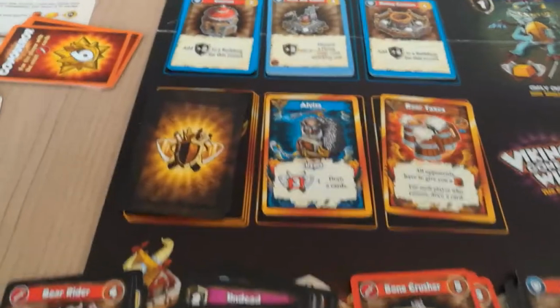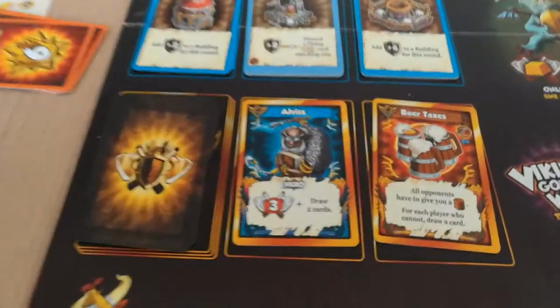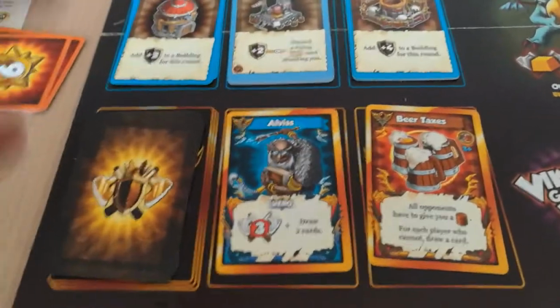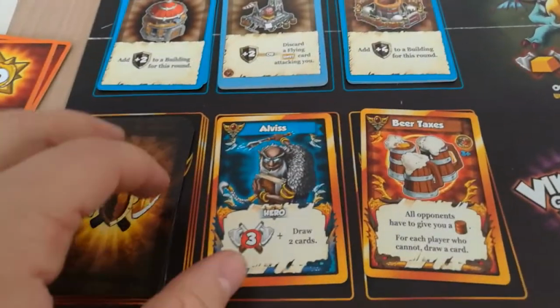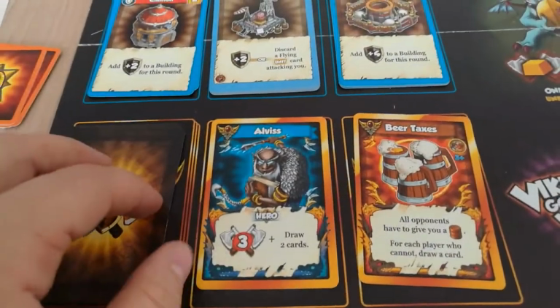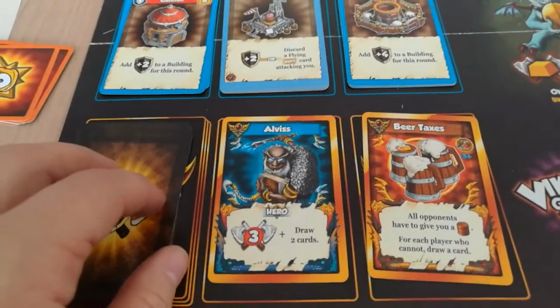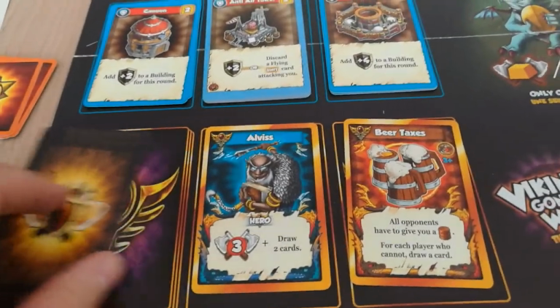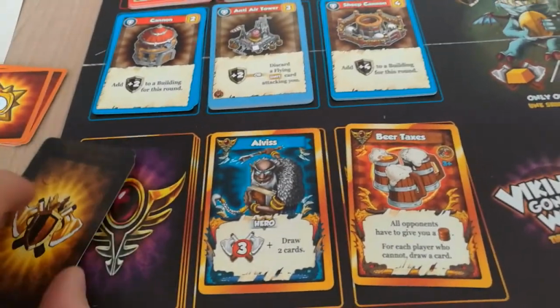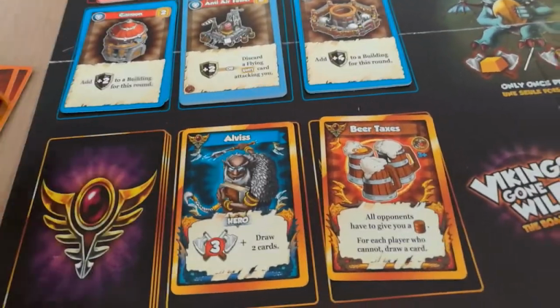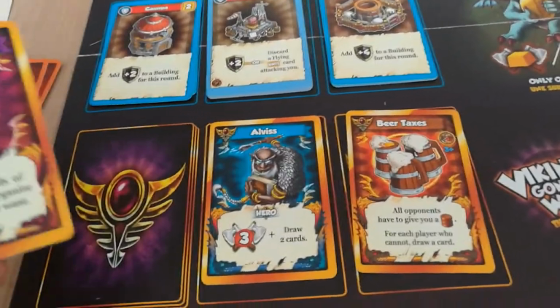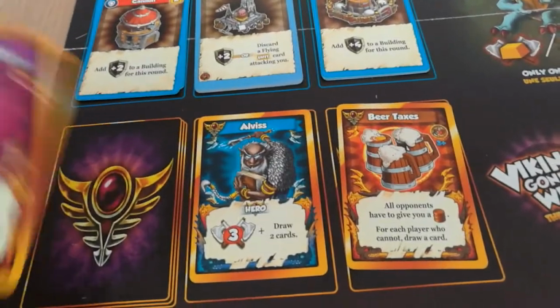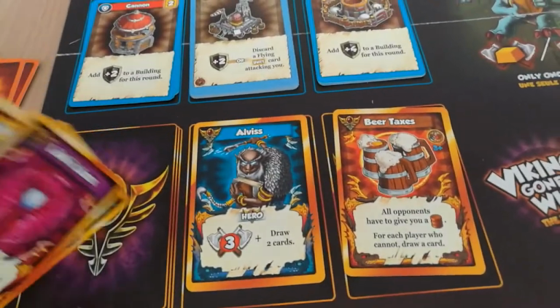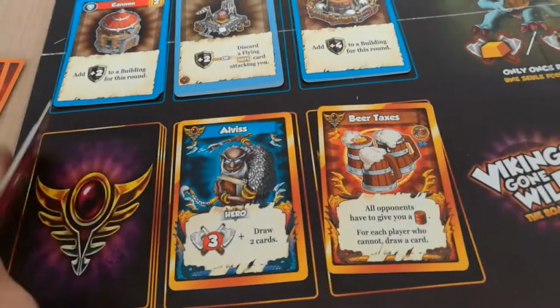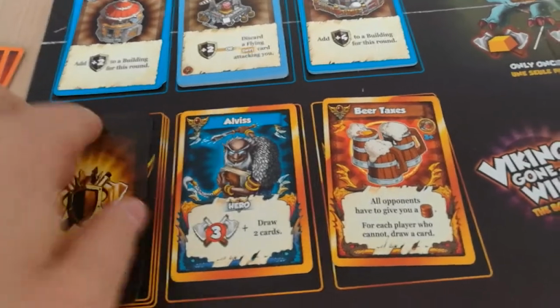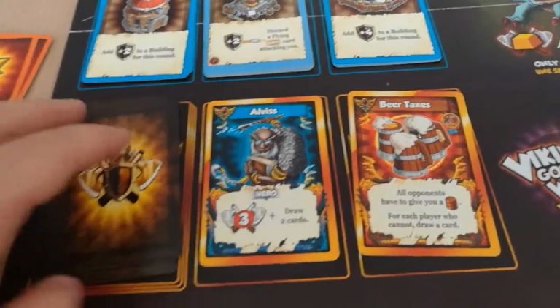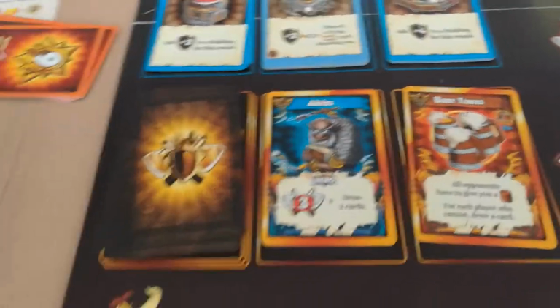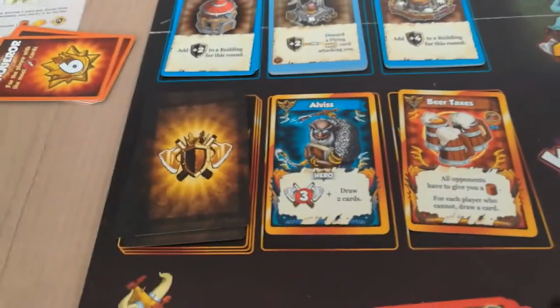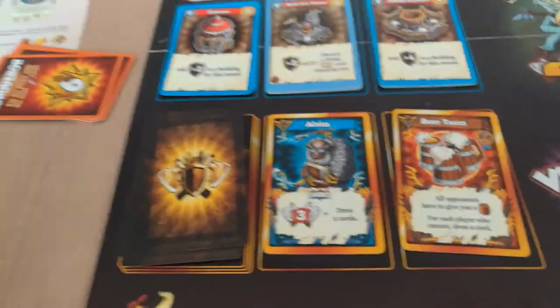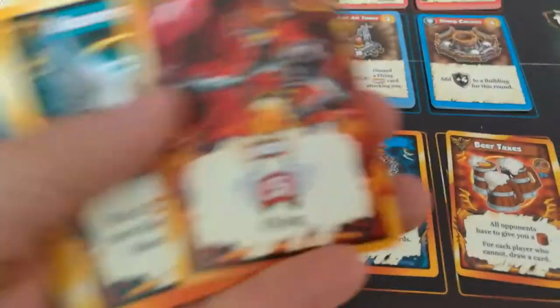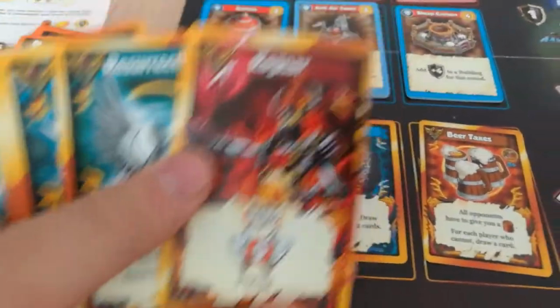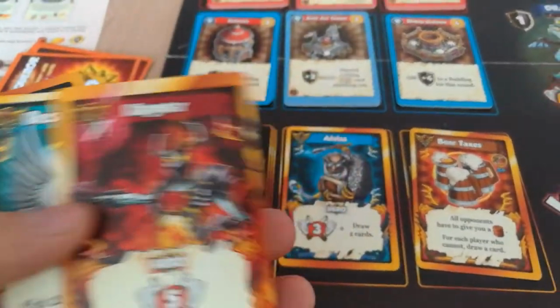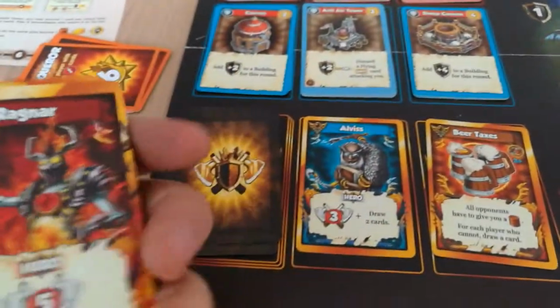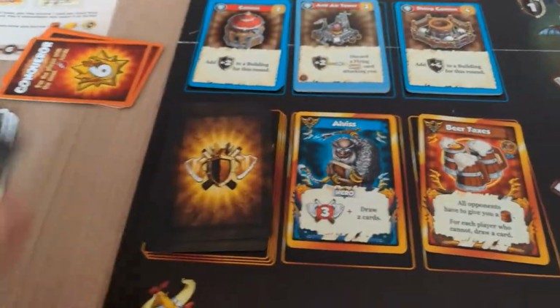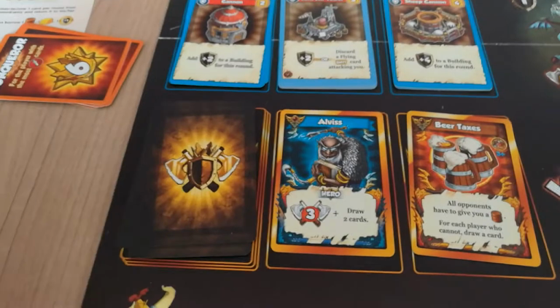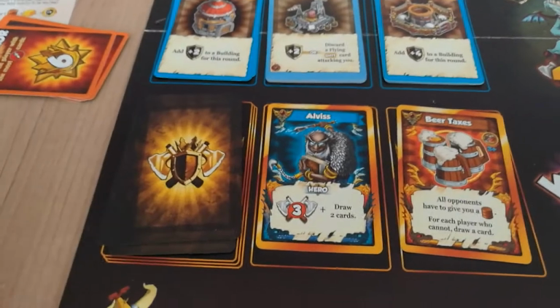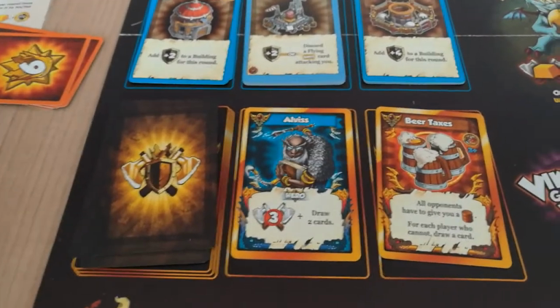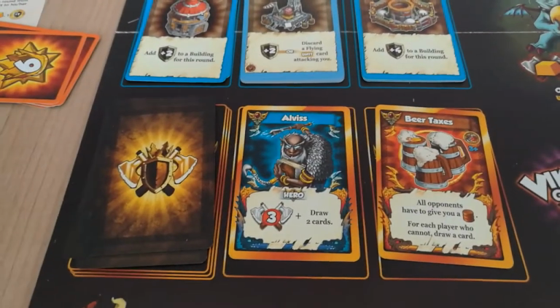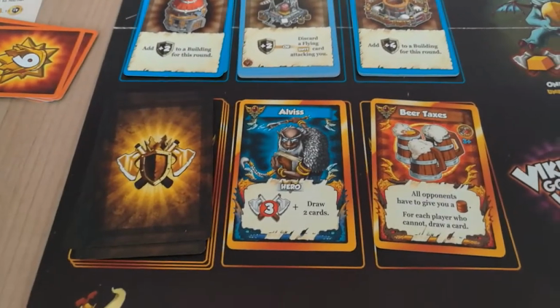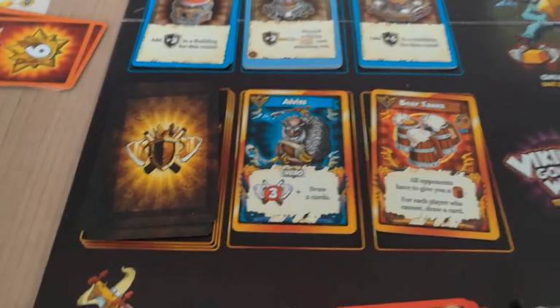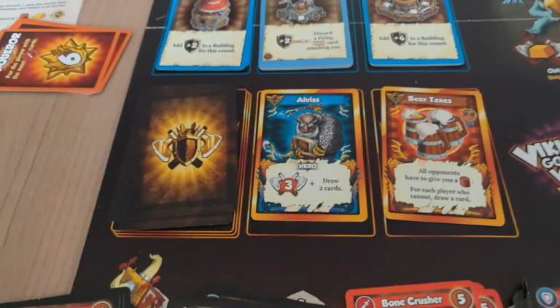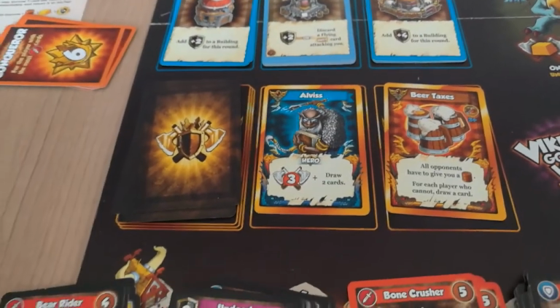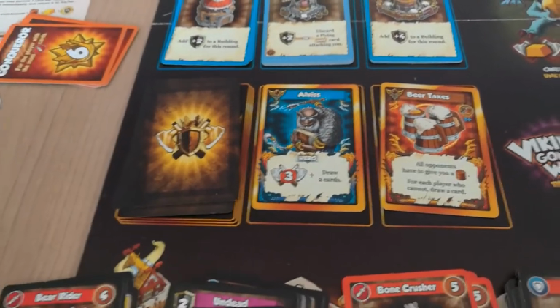On the Divine Faber setup, you simply add Ragnarok to the pile. Here he is — he wasn't picked — and then you shuffle and do your usual setup, which is to take three cards per player.